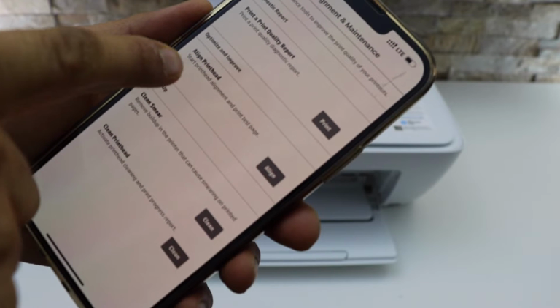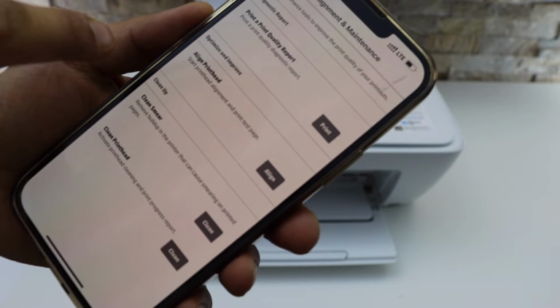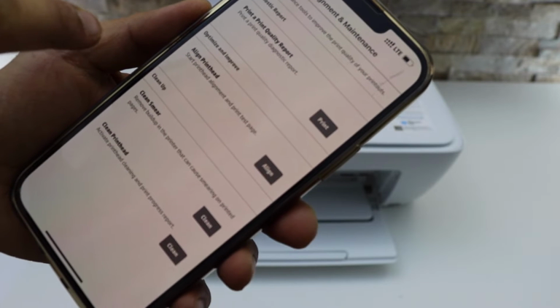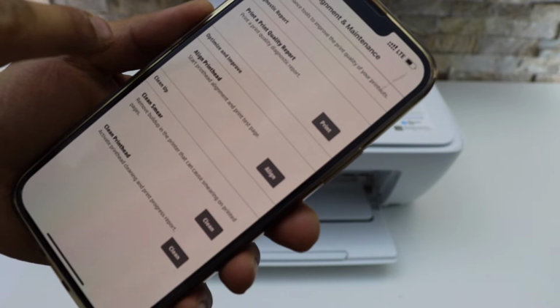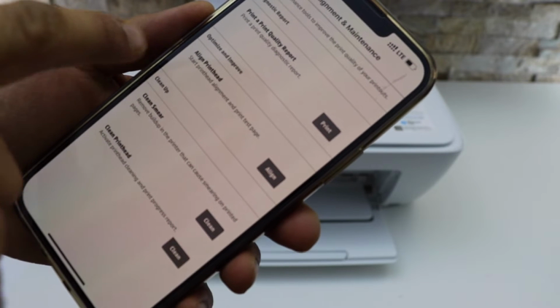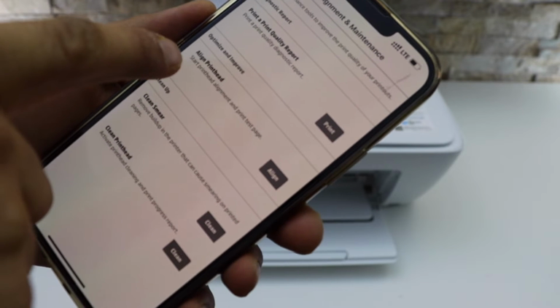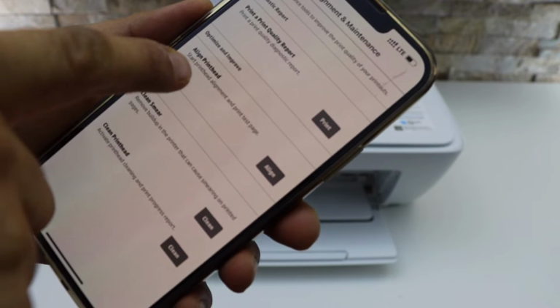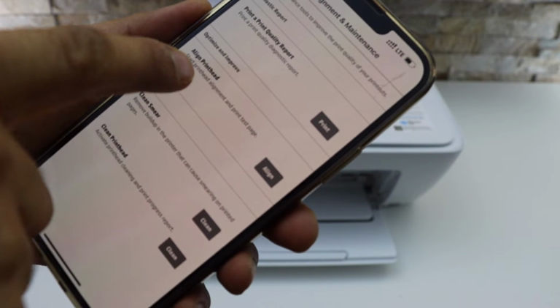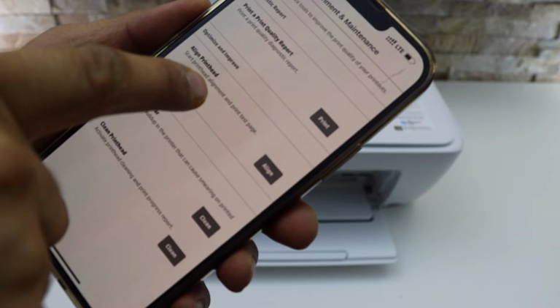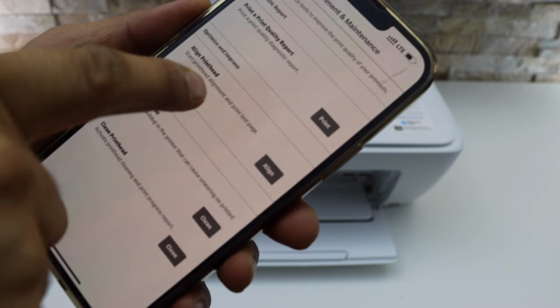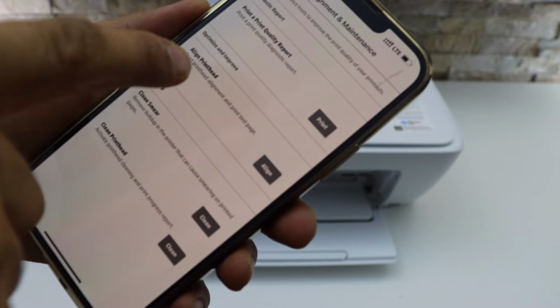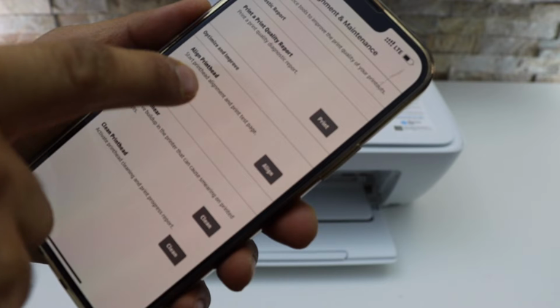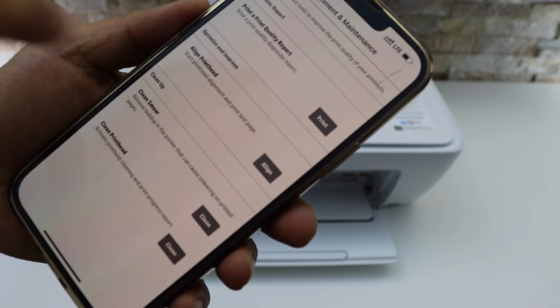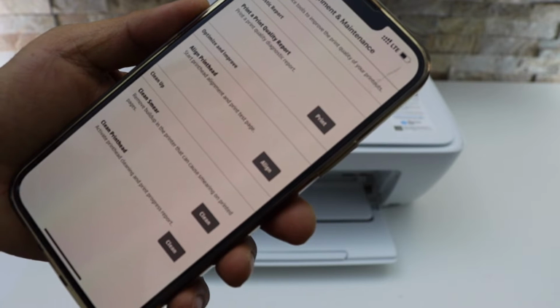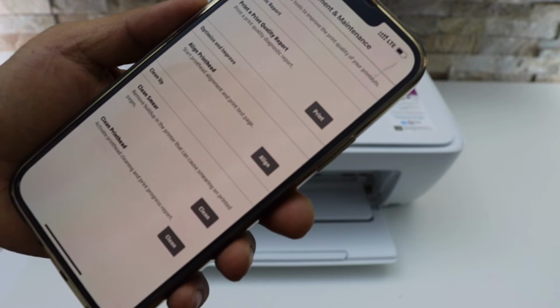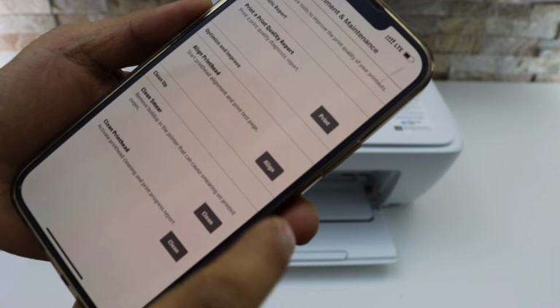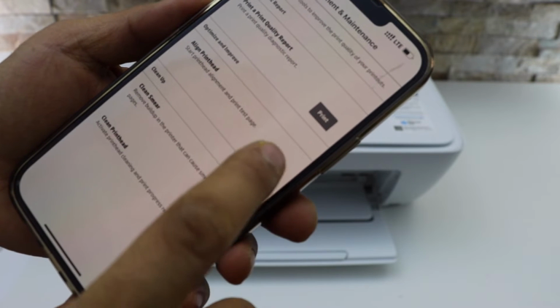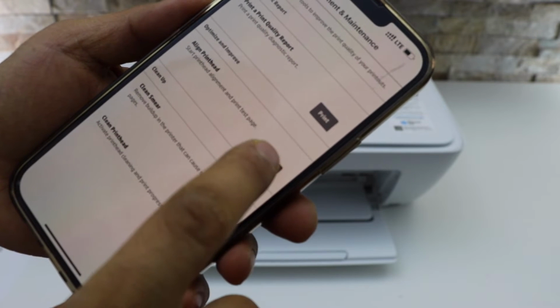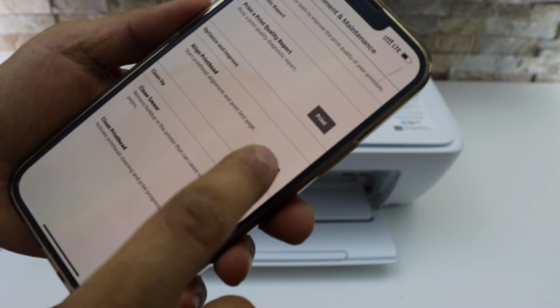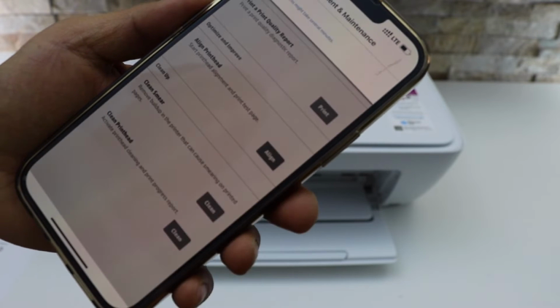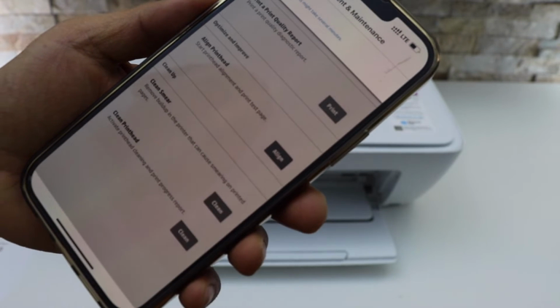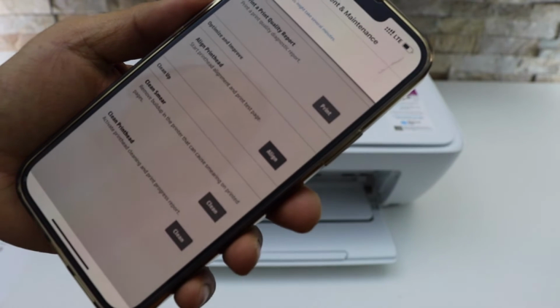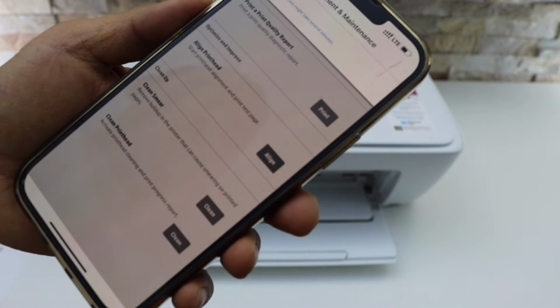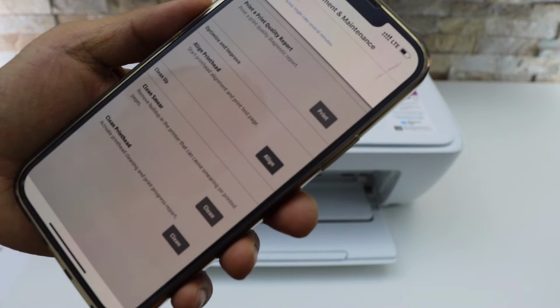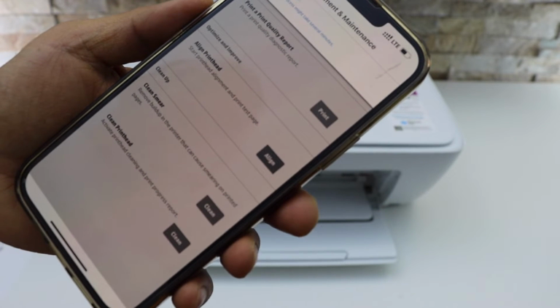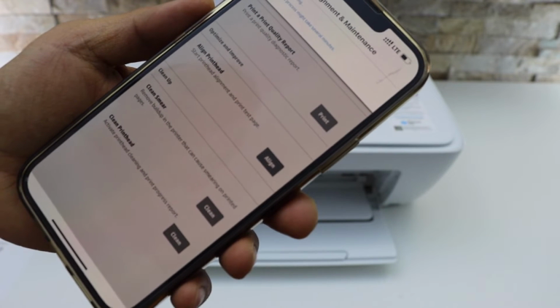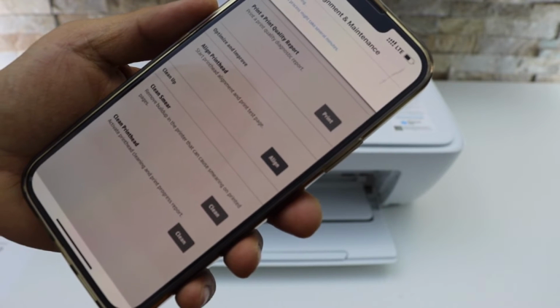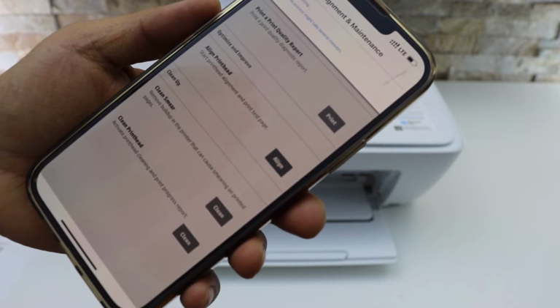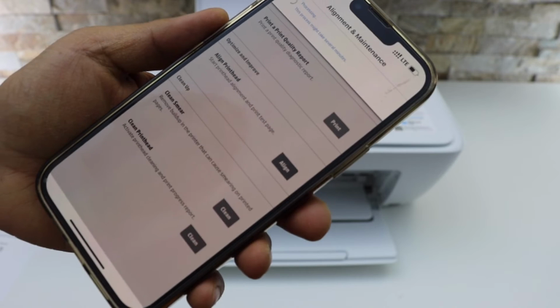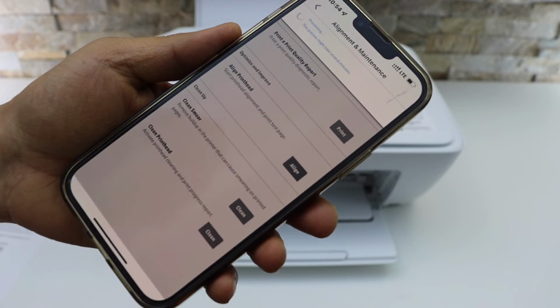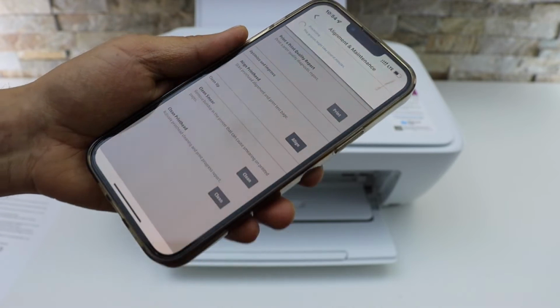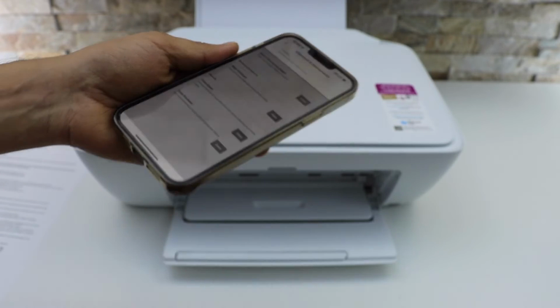Select 'Align Print Head' to start print head alignment and print a test page. Click on that and wait for the printer to print a page.